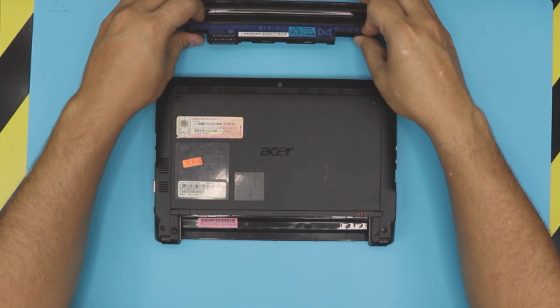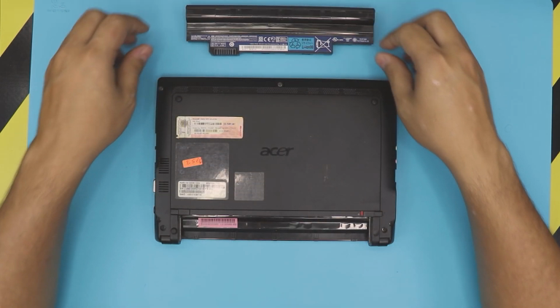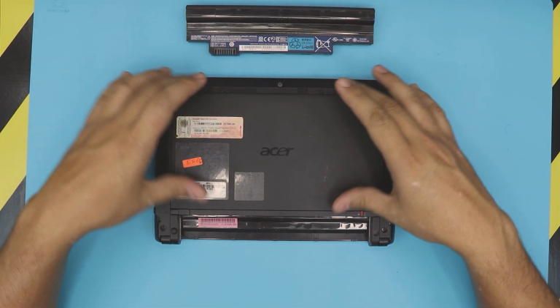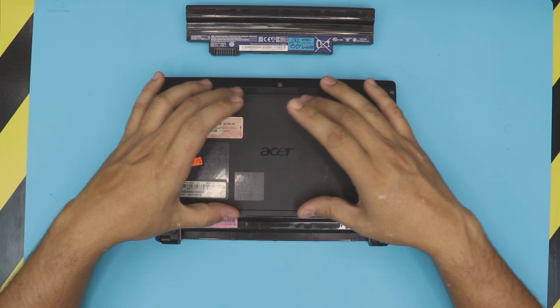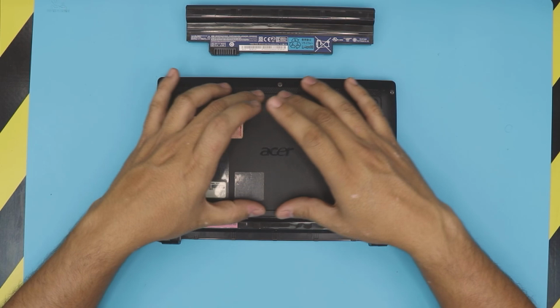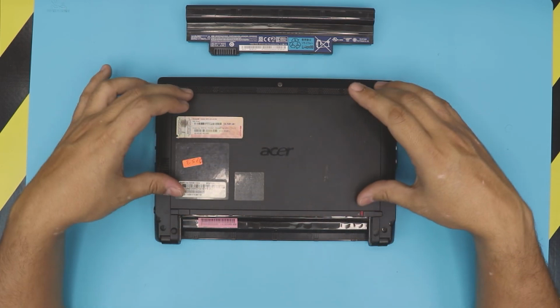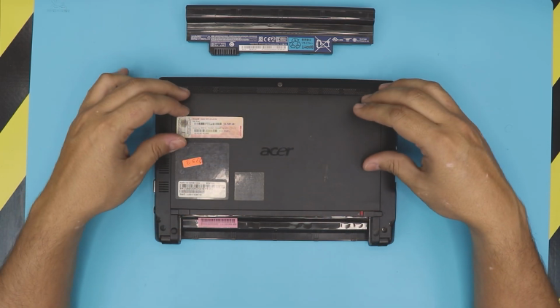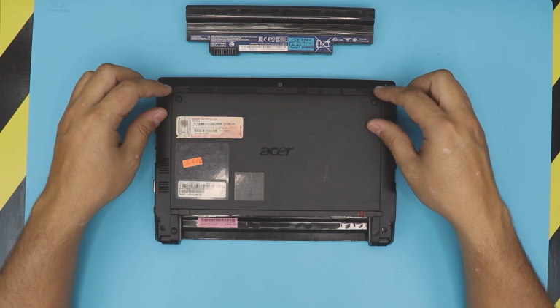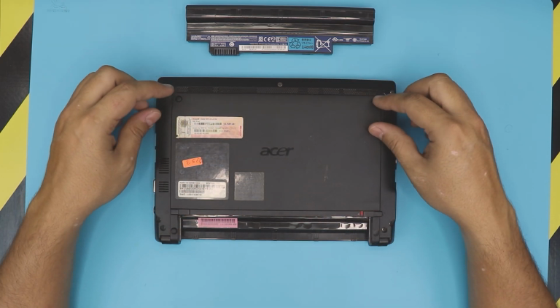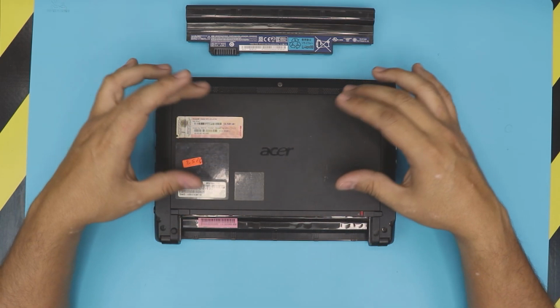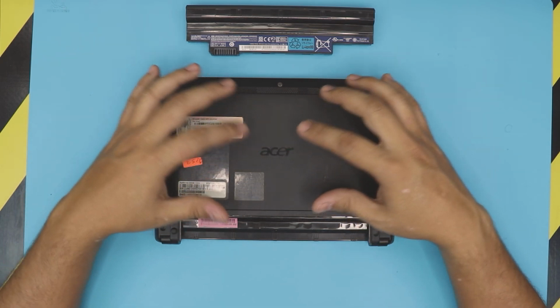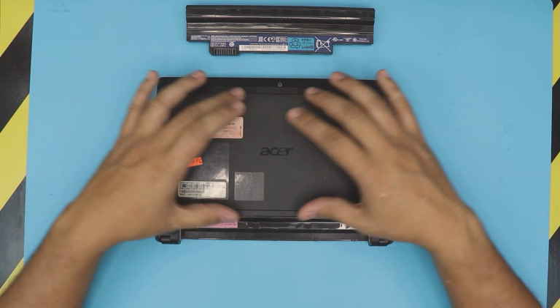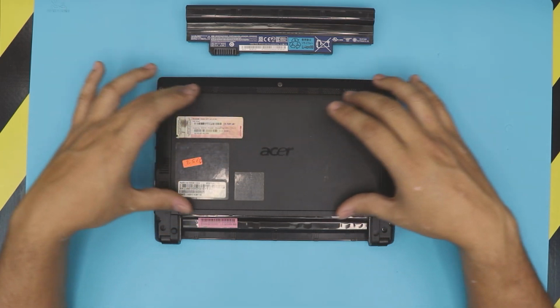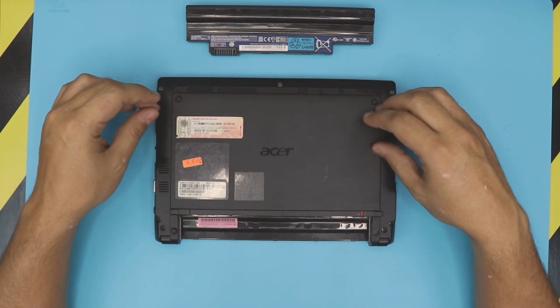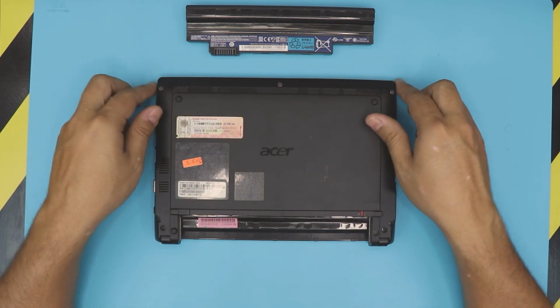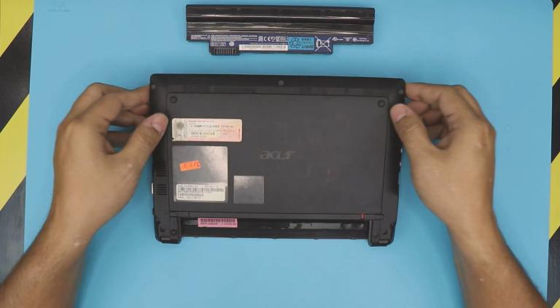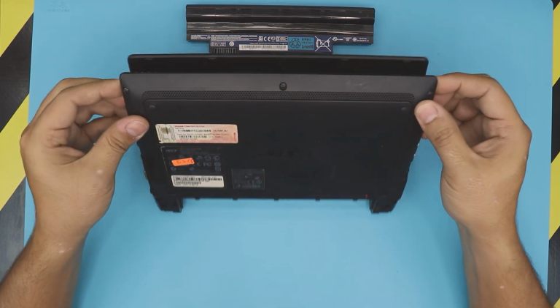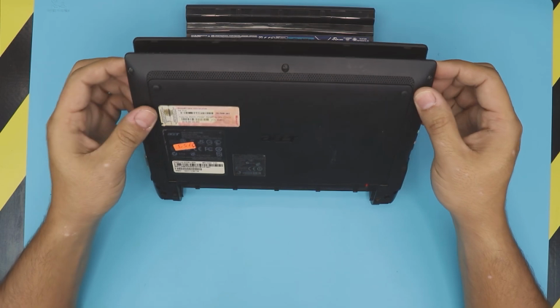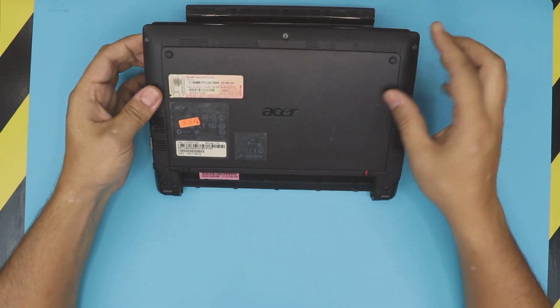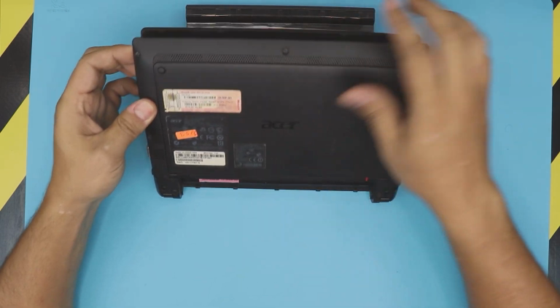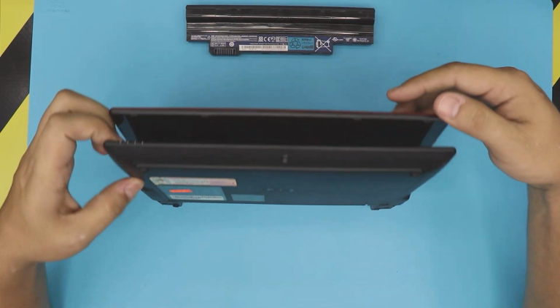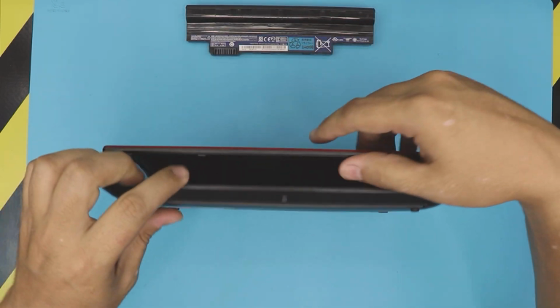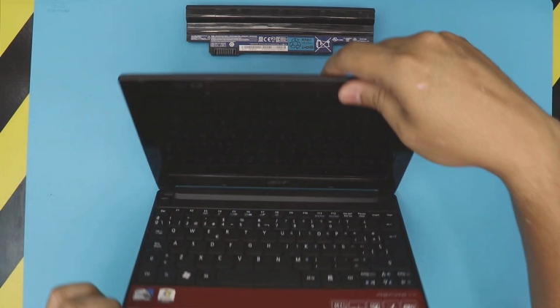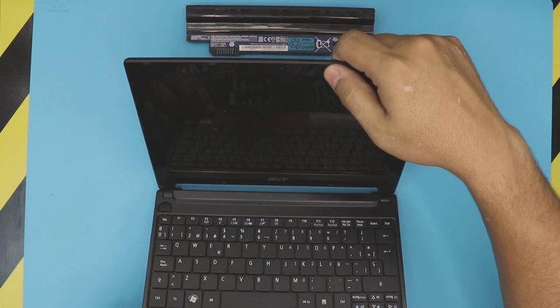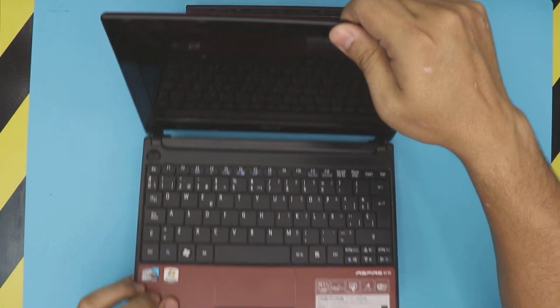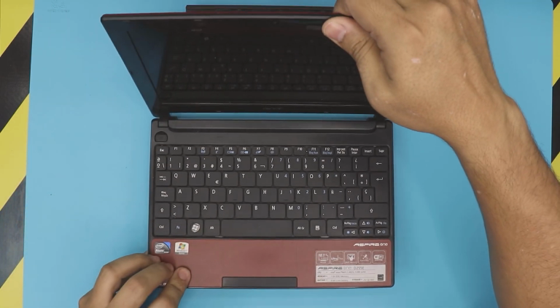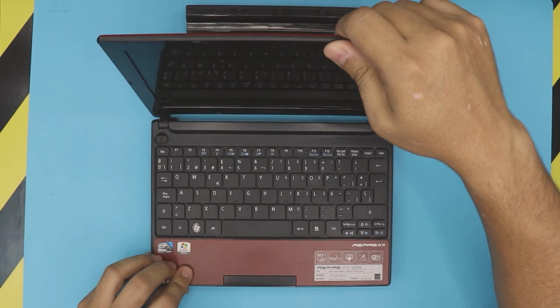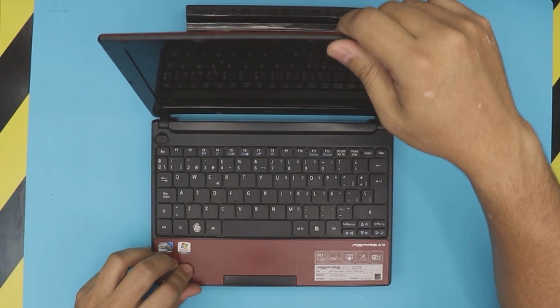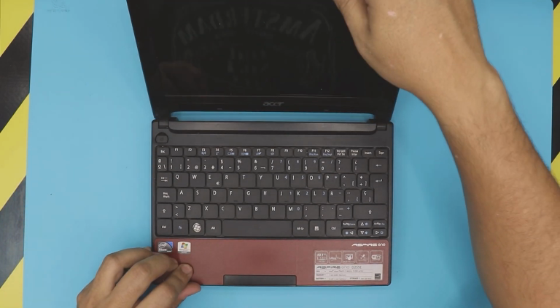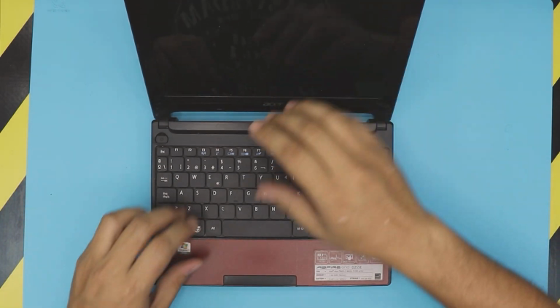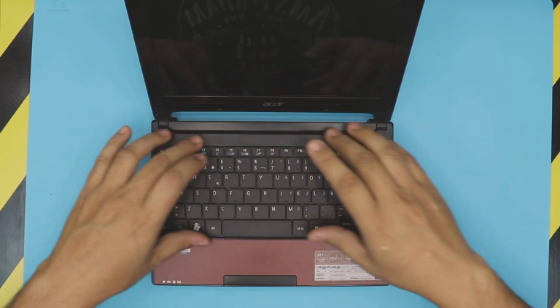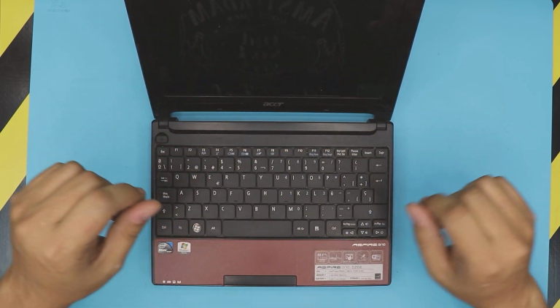Once you remove the battery, we need to remove this bottom cover — Acer calls it the bottom door. In order to remove the bottom door, we need to remove the keyboard first.